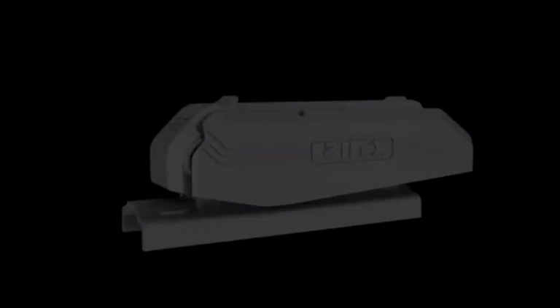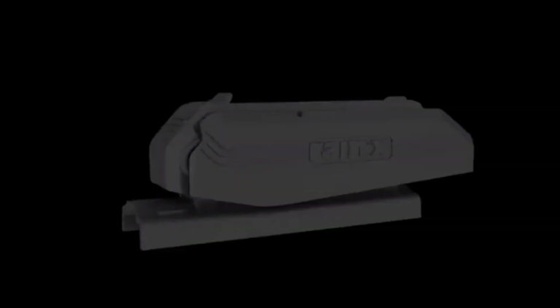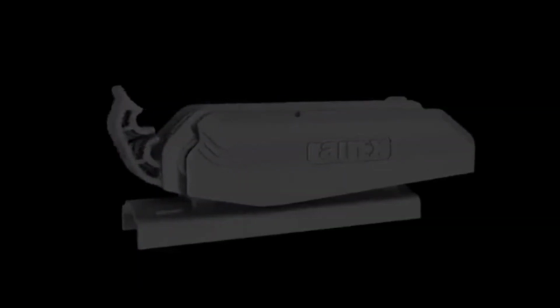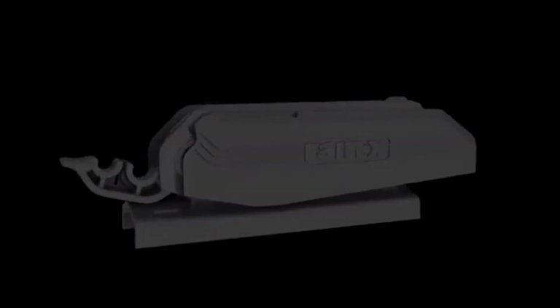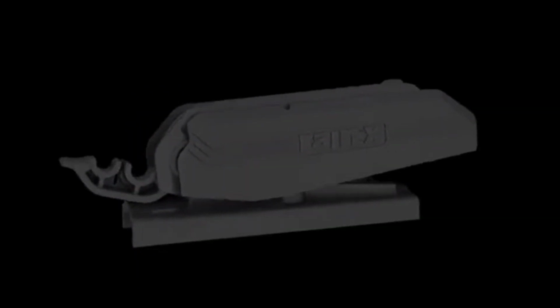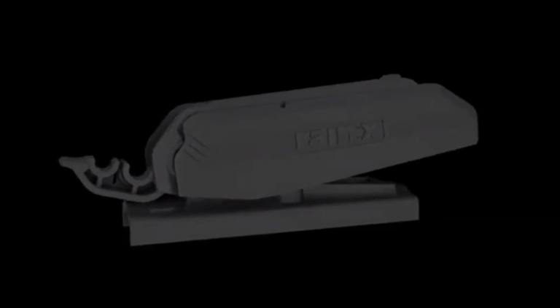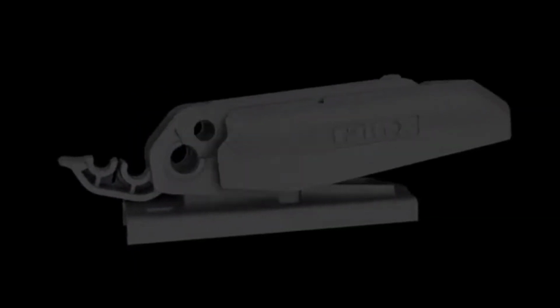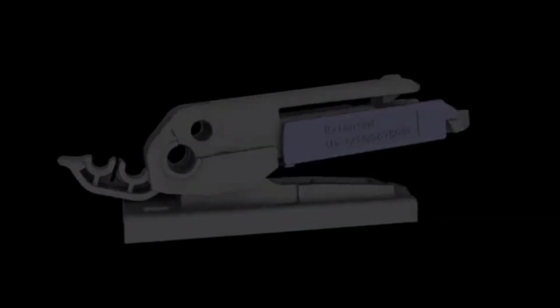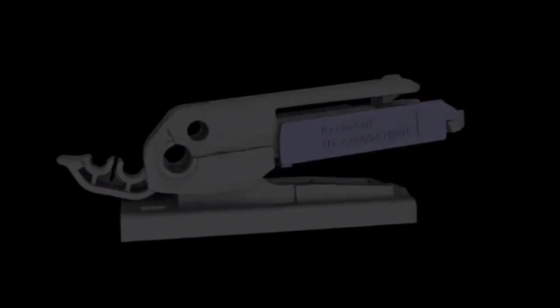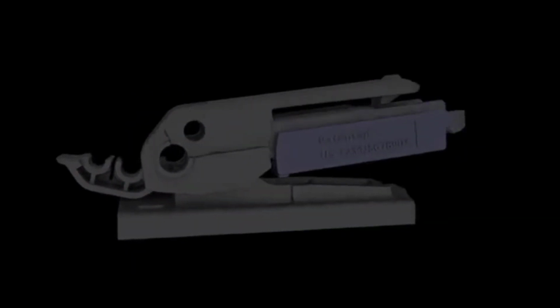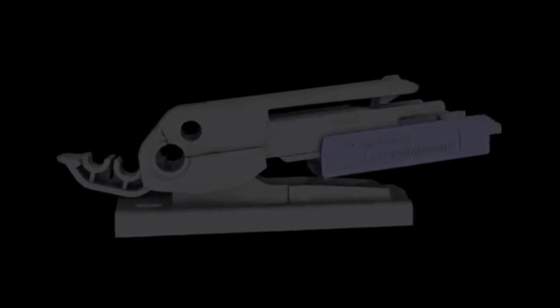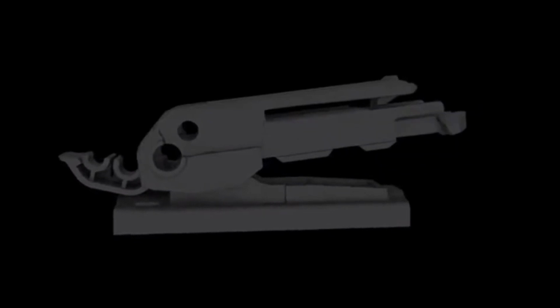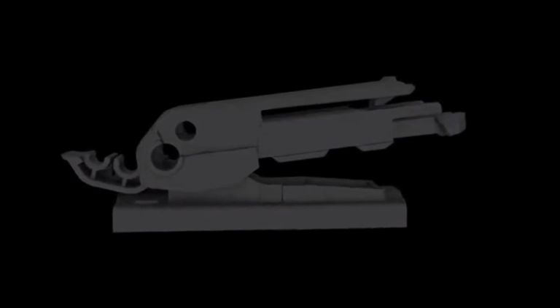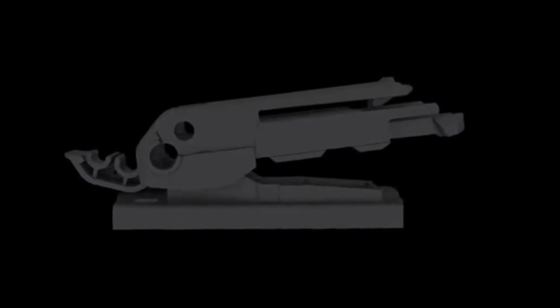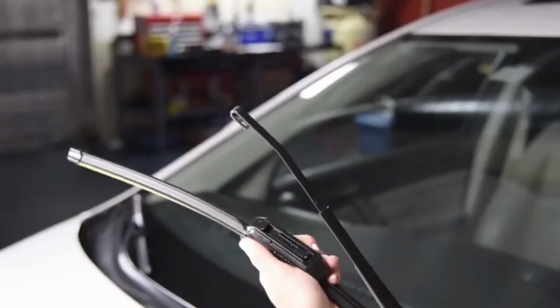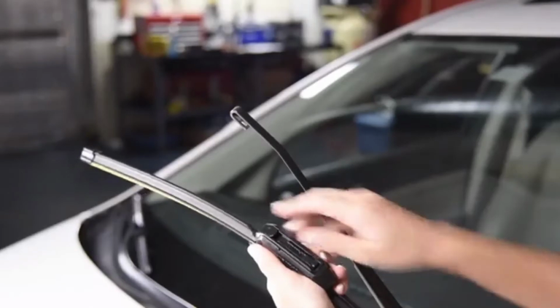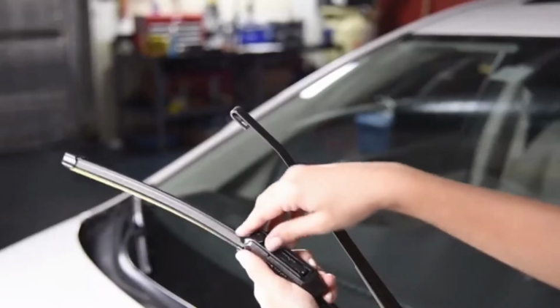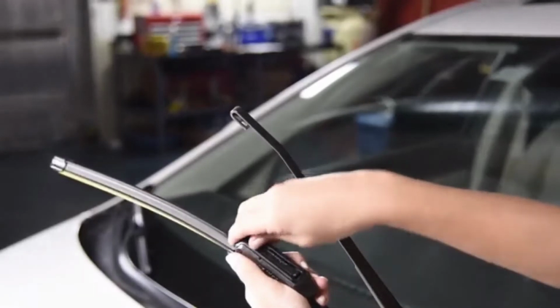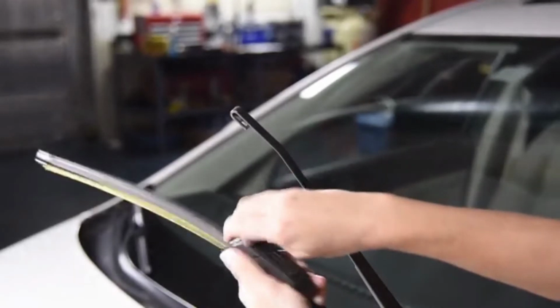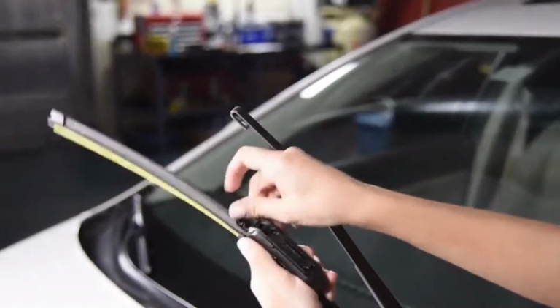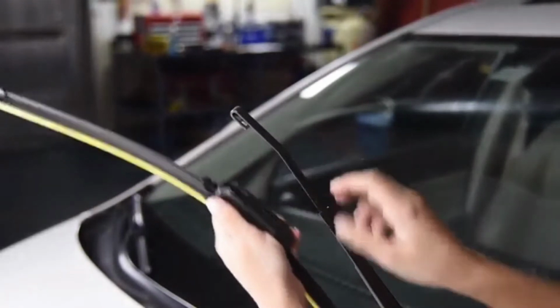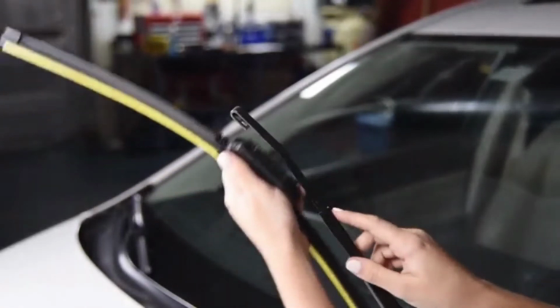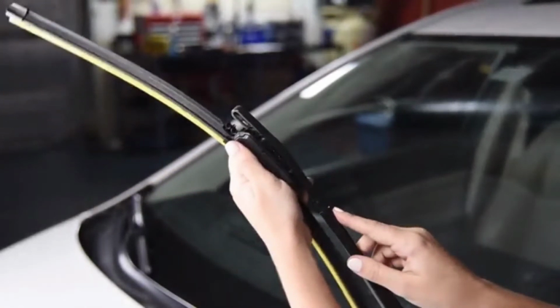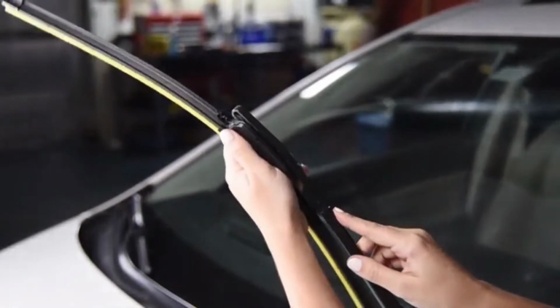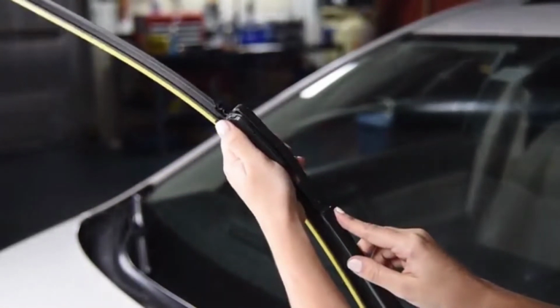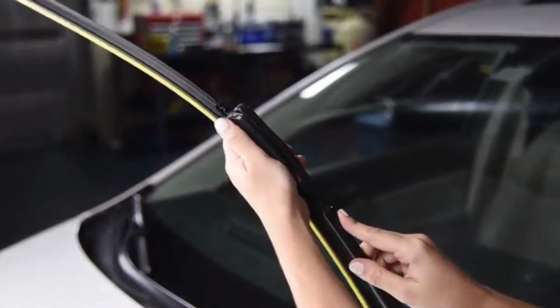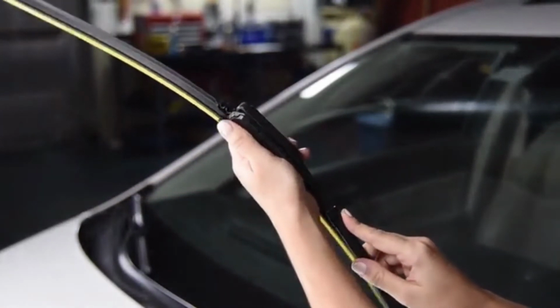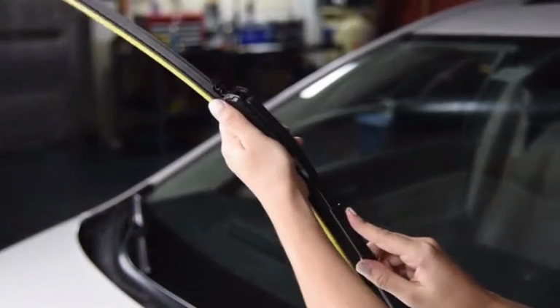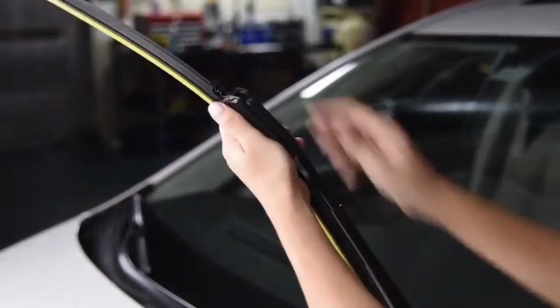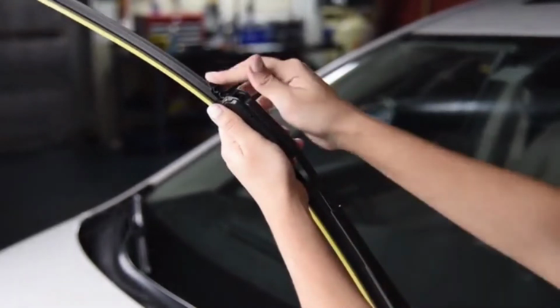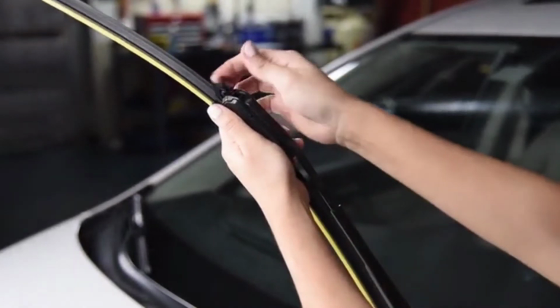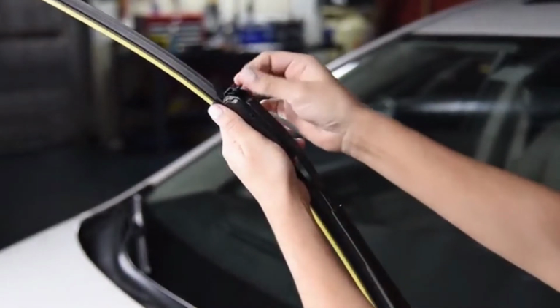These blades have also been updated to feature a breakthrough universal adapter, making installation easier than ever for 96% of consumer vehicles on the road.